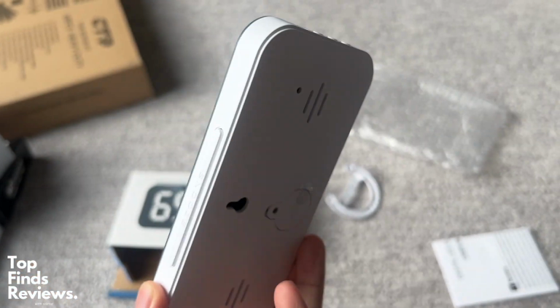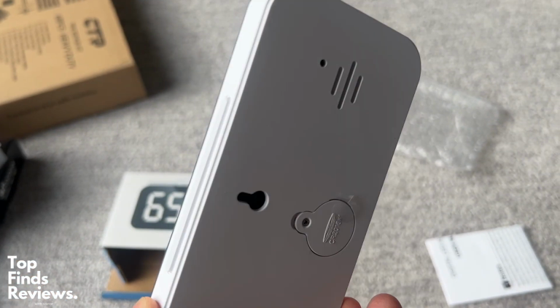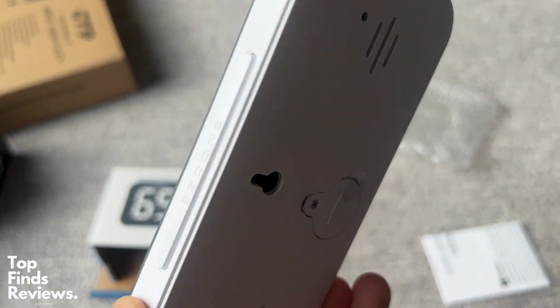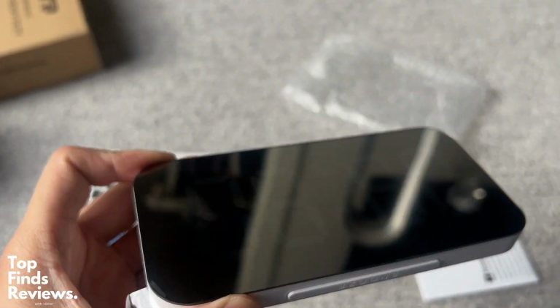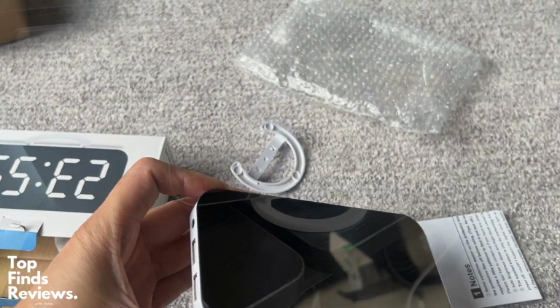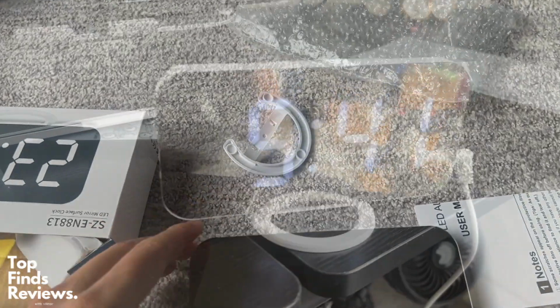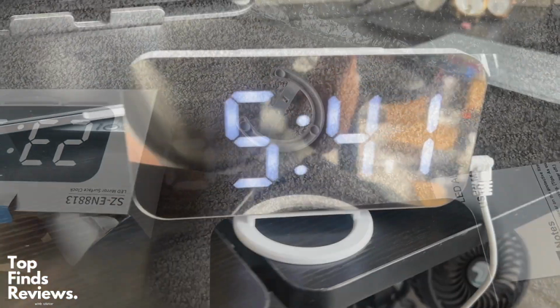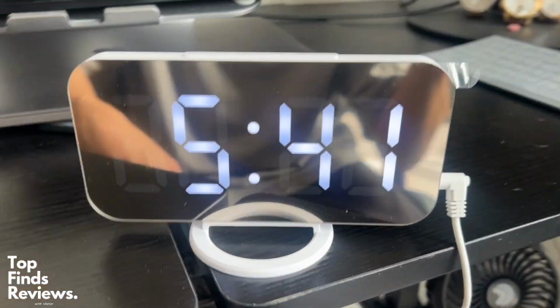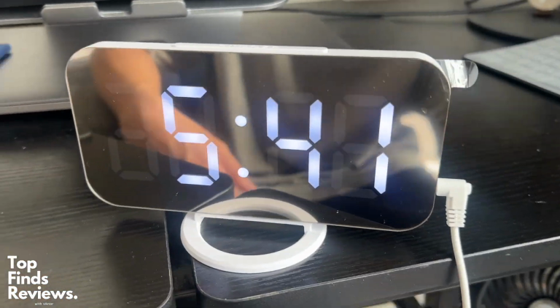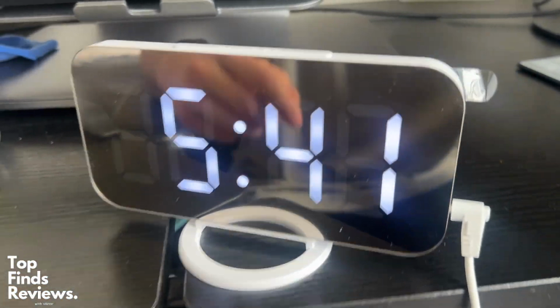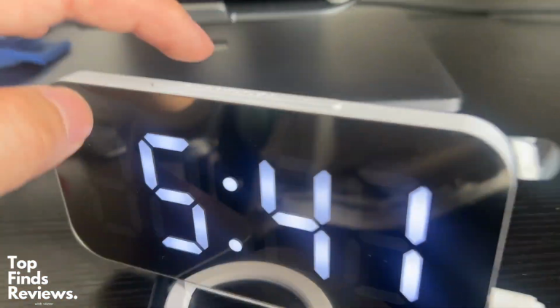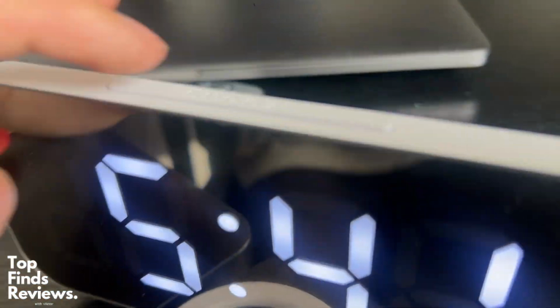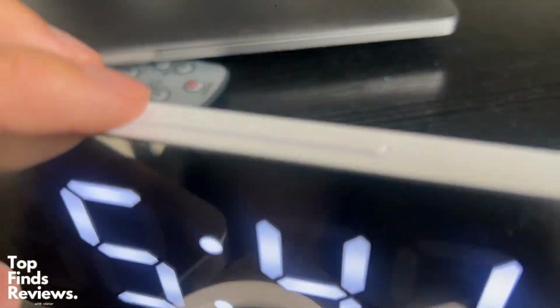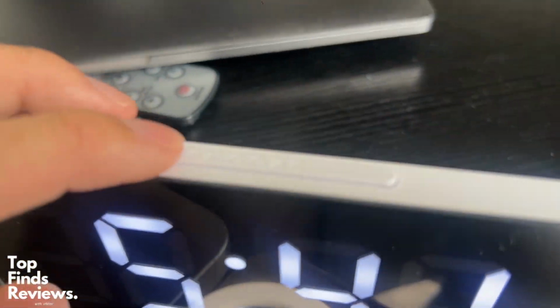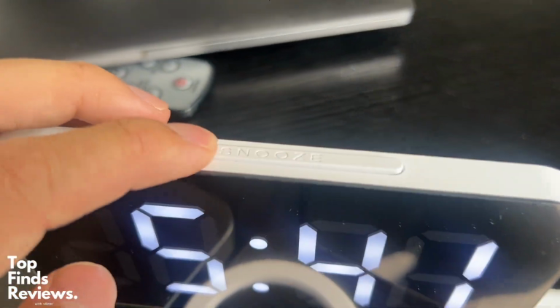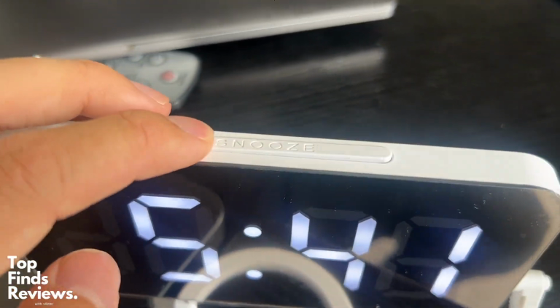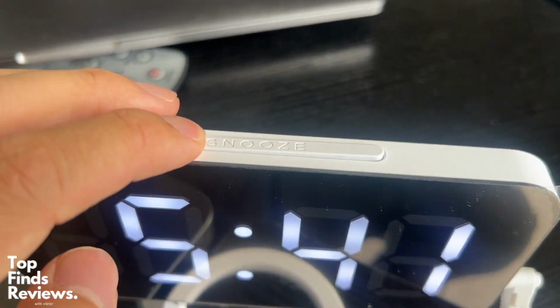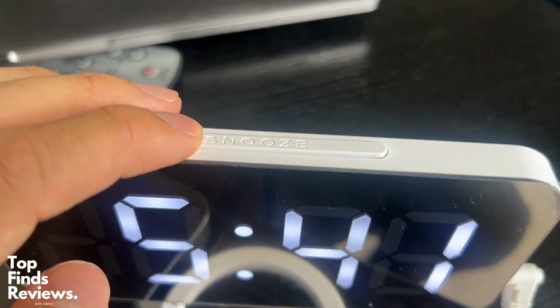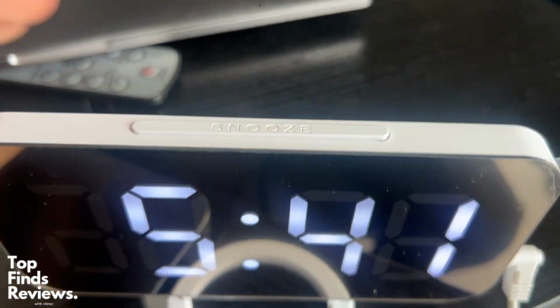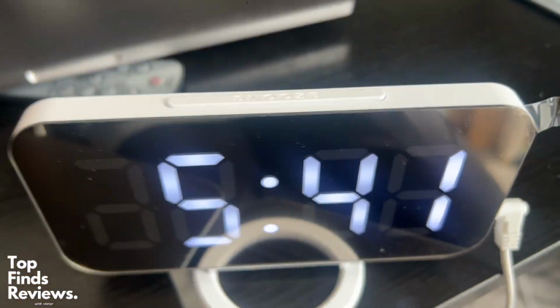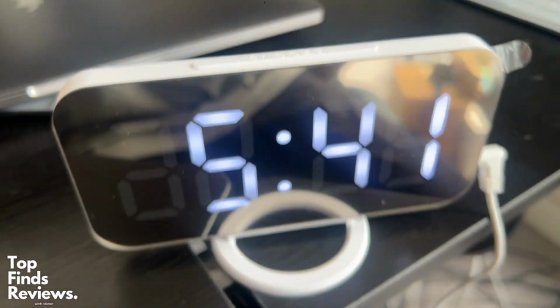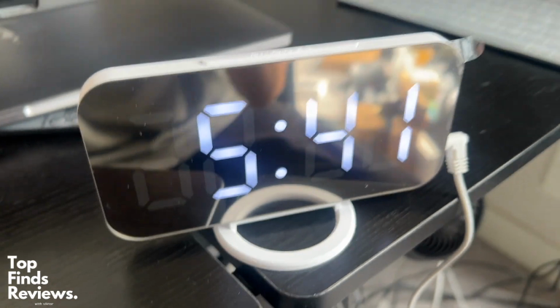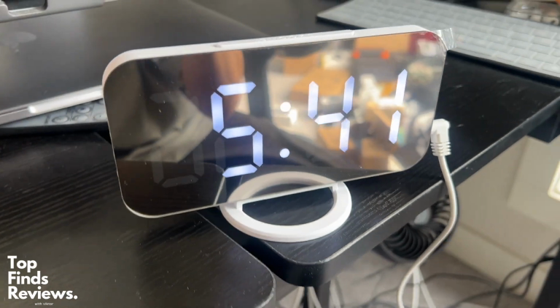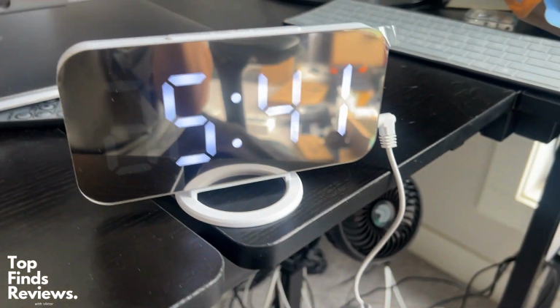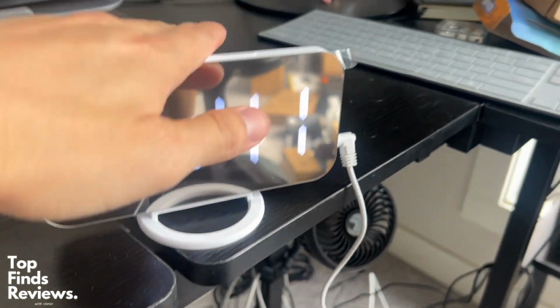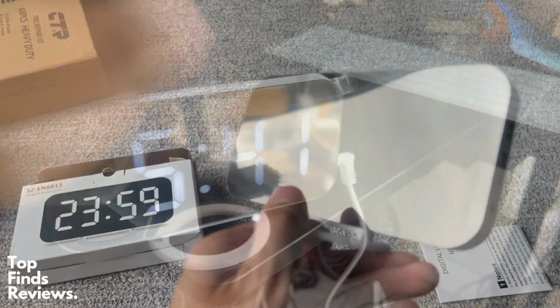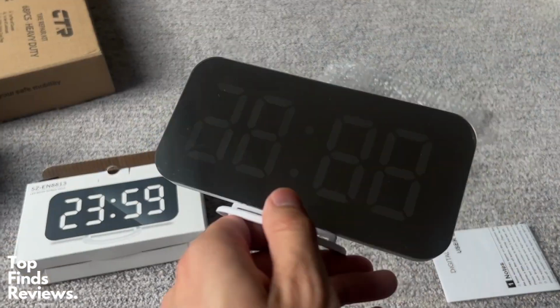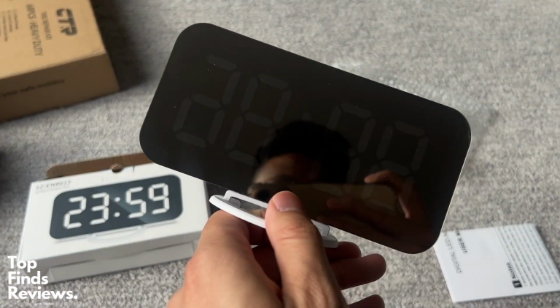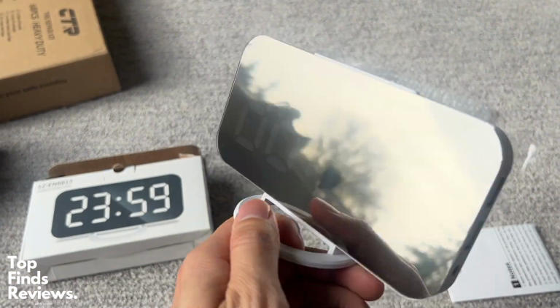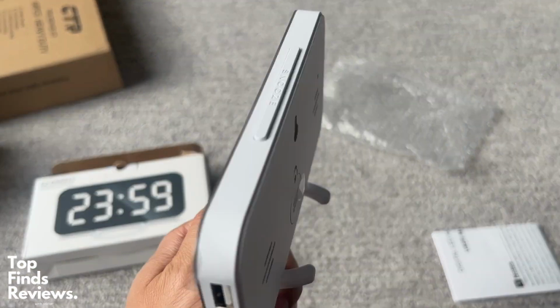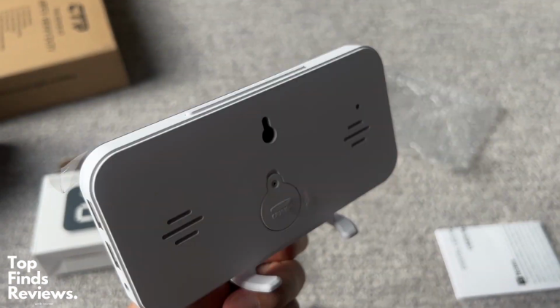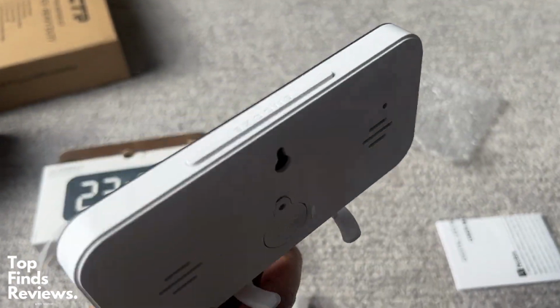It only has three buttons on the side — a mode button and then up and down so you can change the times and change your alarm. There's a big snooze button on the top. It's very, very lightweight. You can put this literally anywhere.